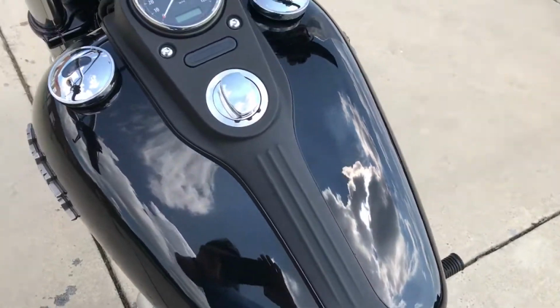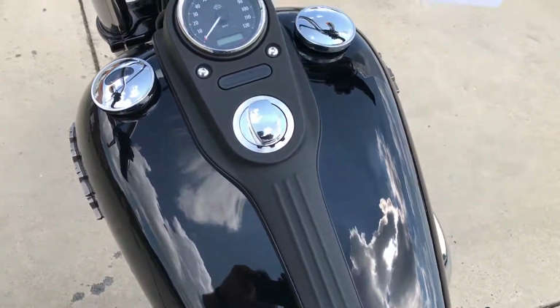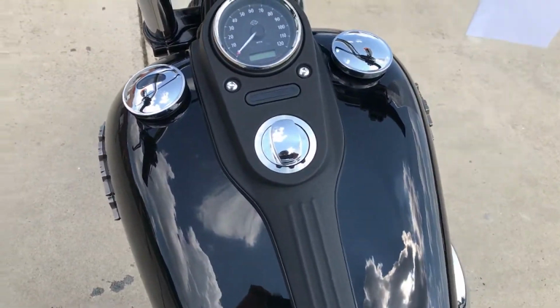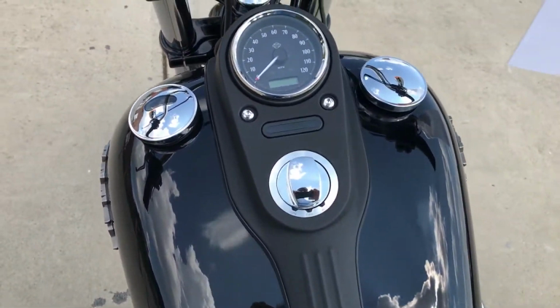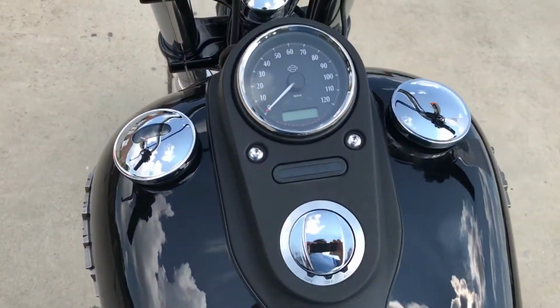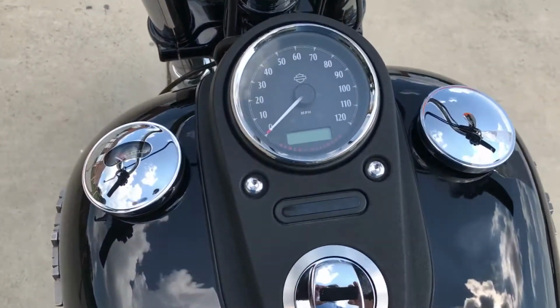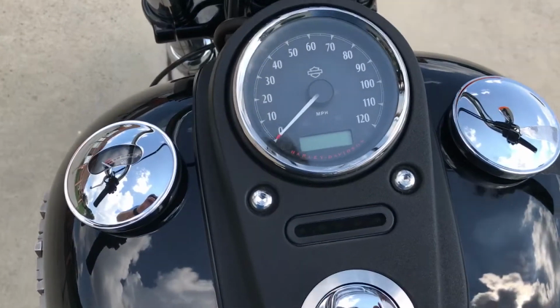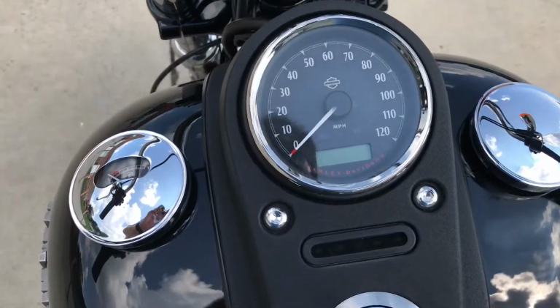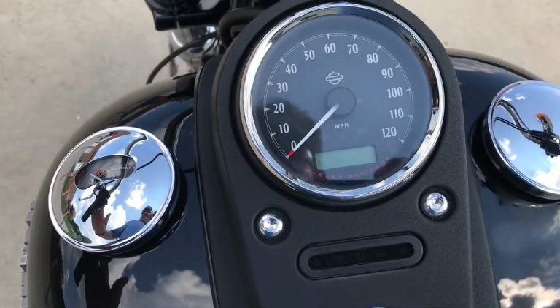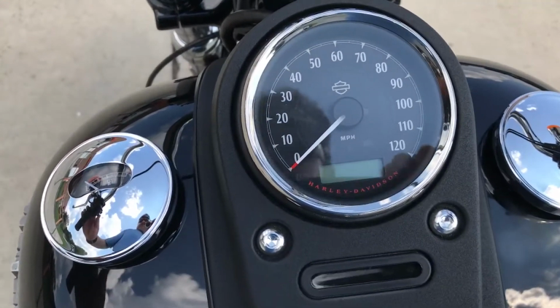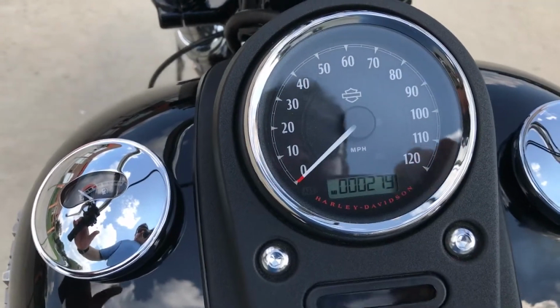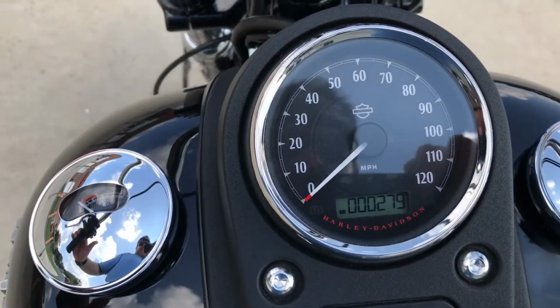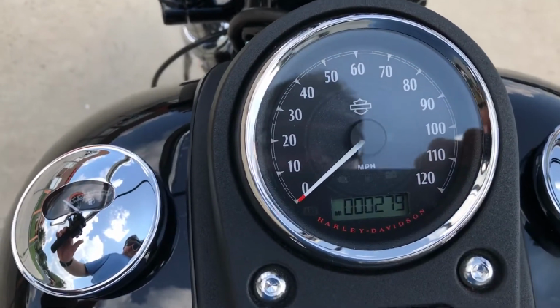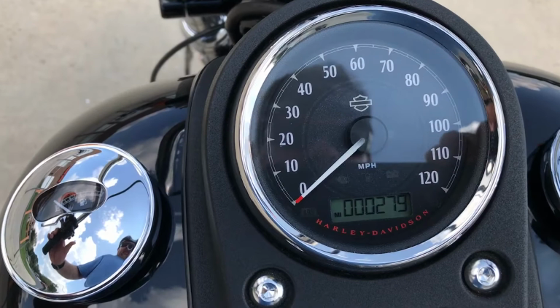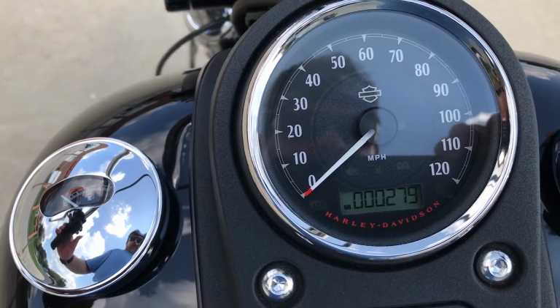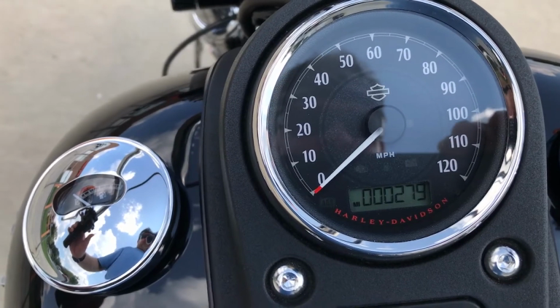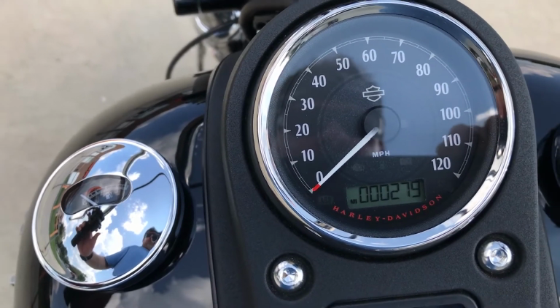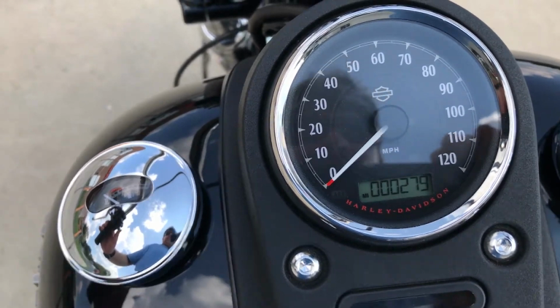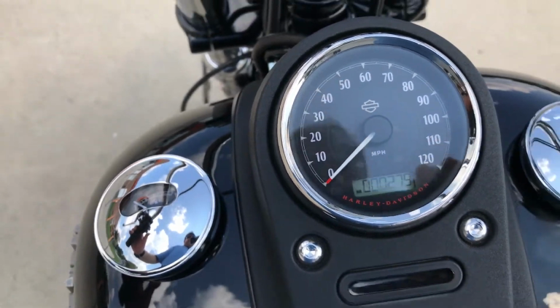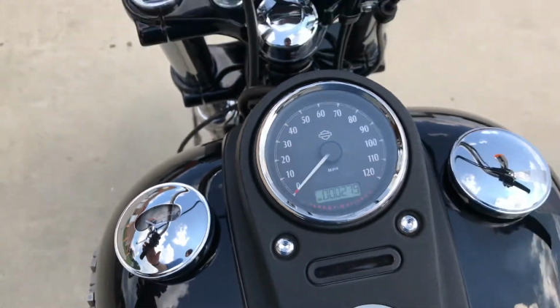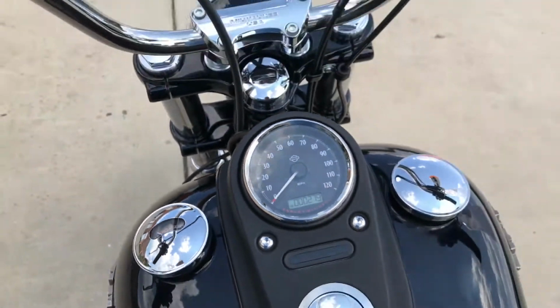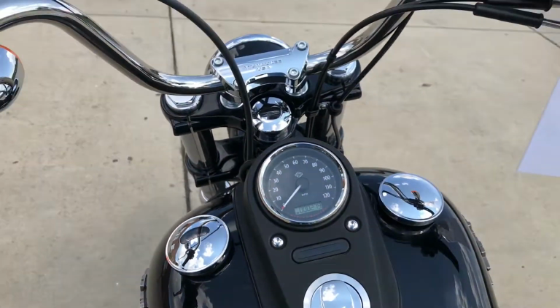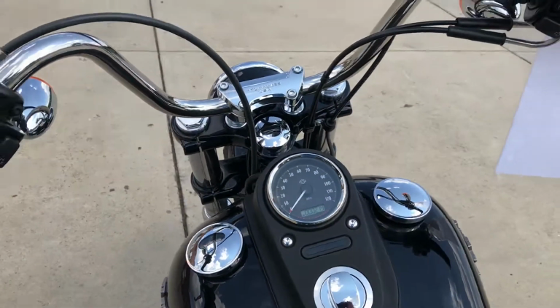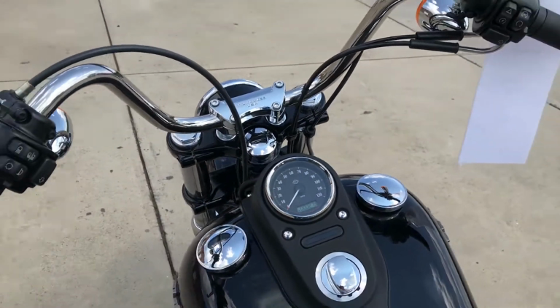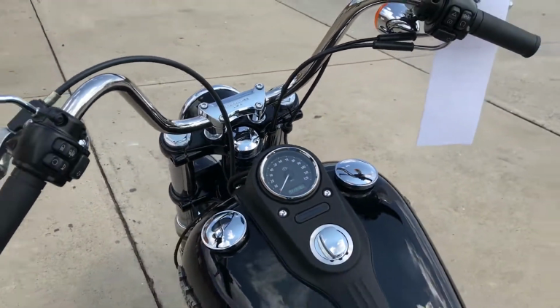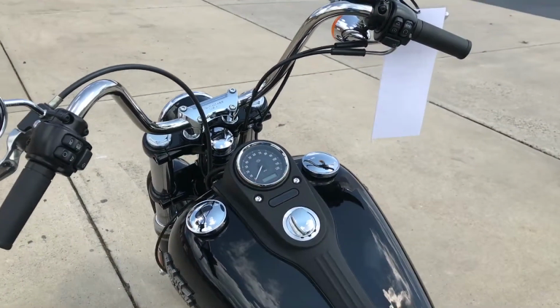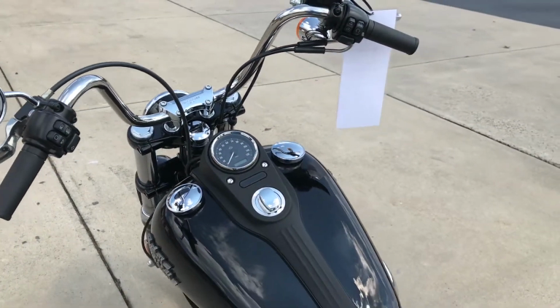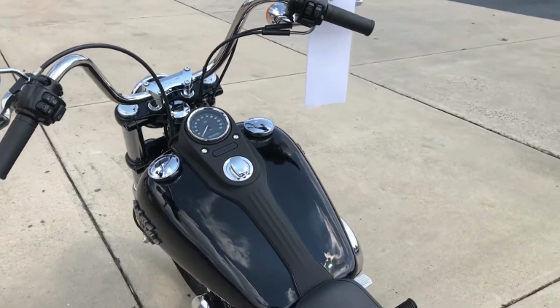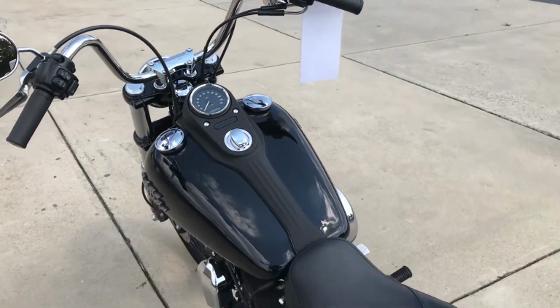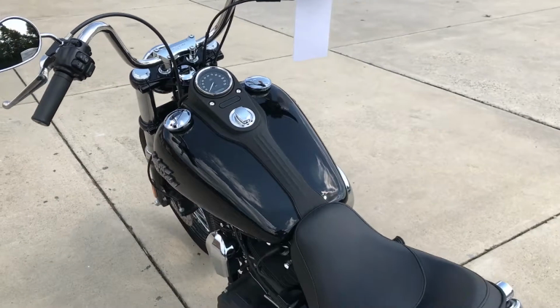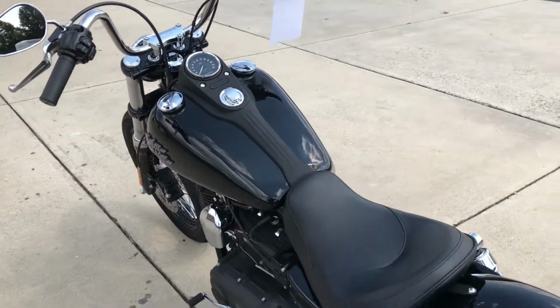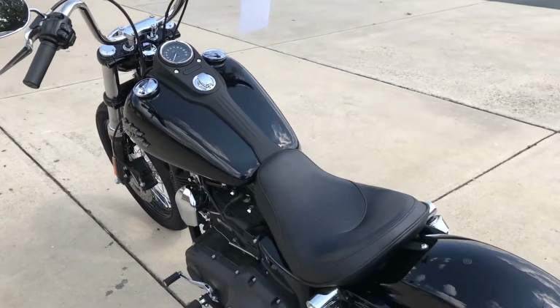This is the last year of the Dyna family. I've got 279 miles on this bike — this is virtually brand new.